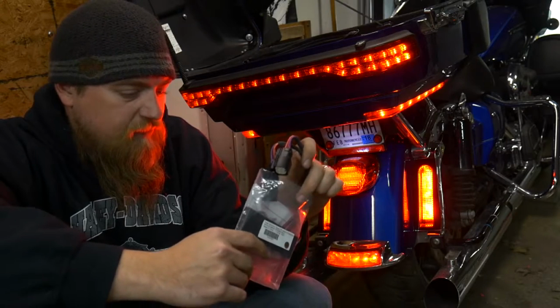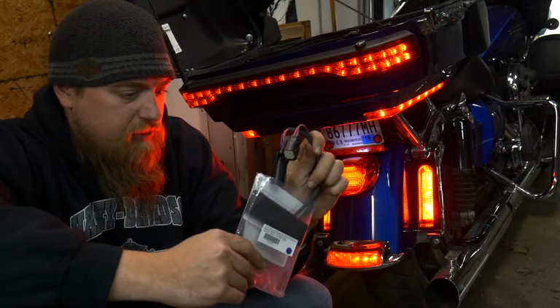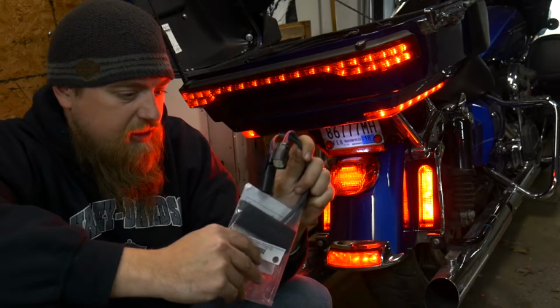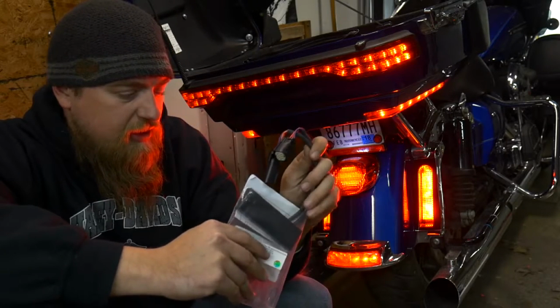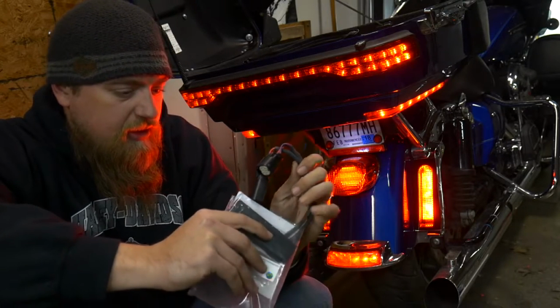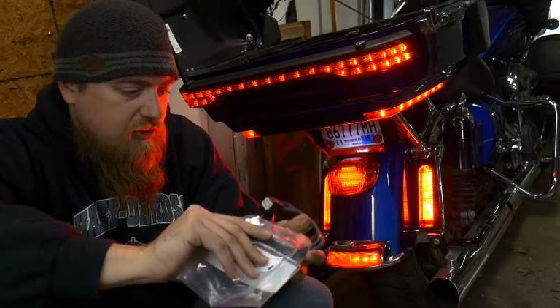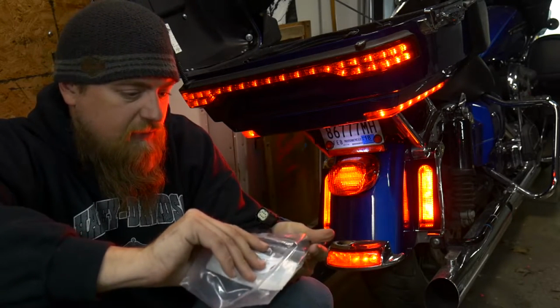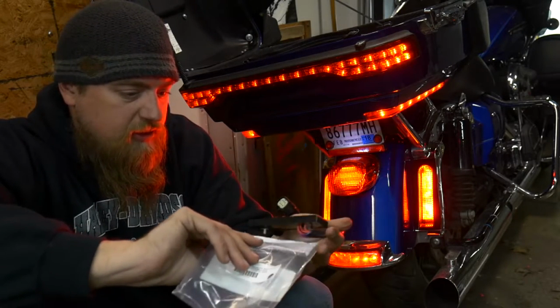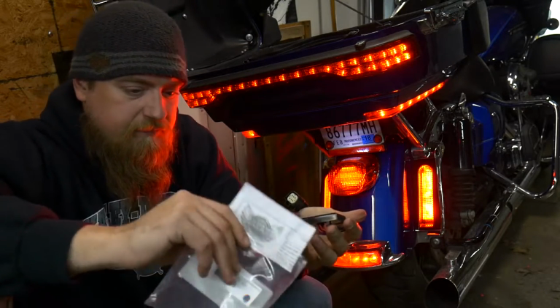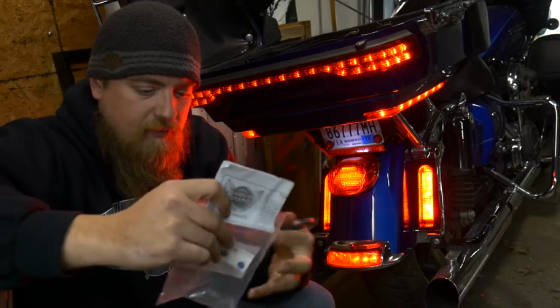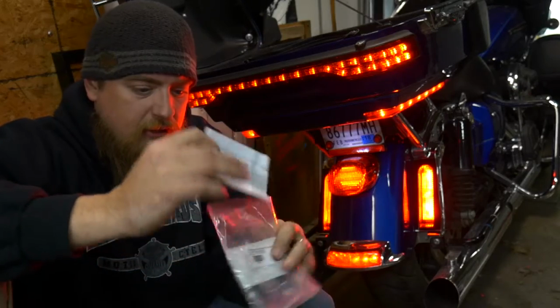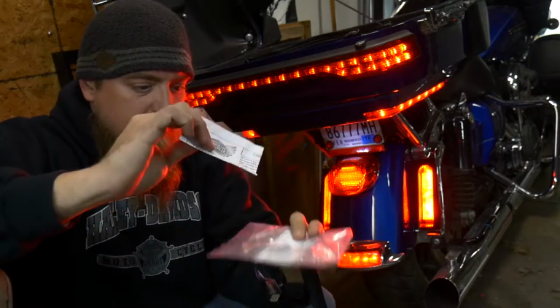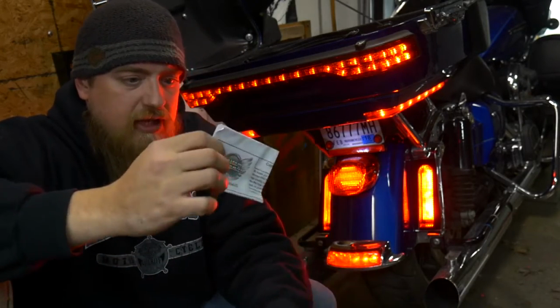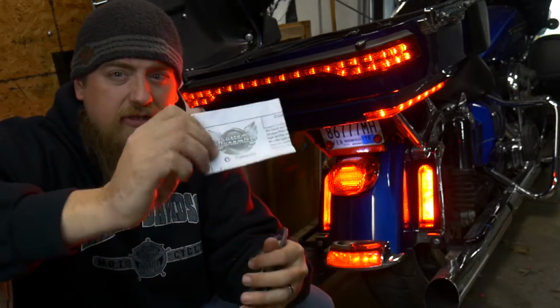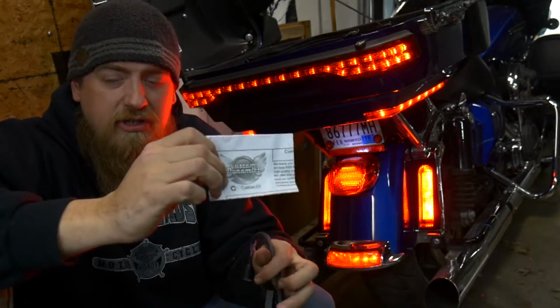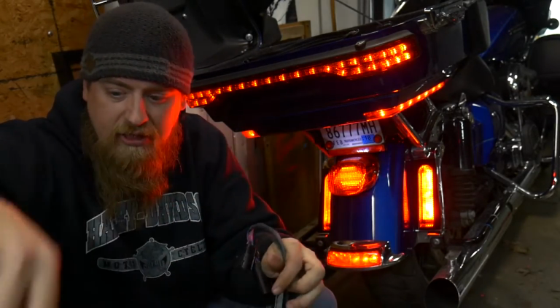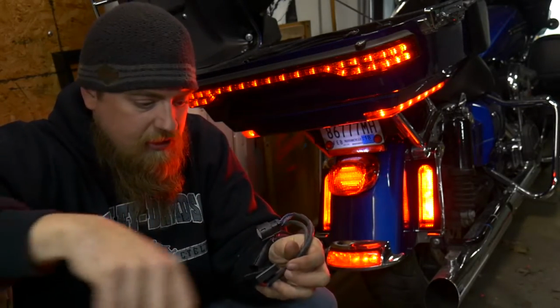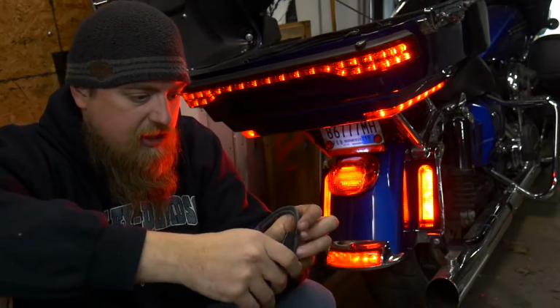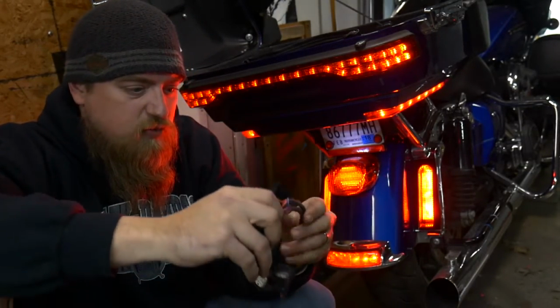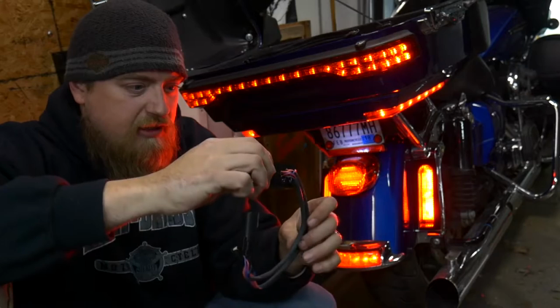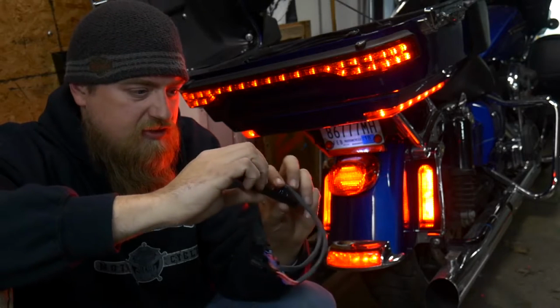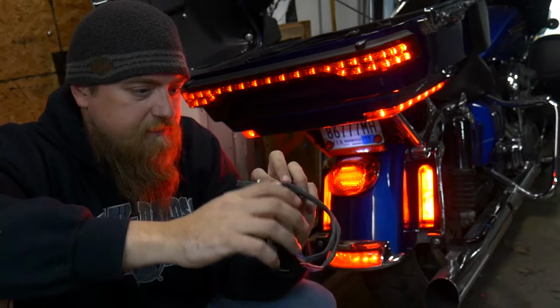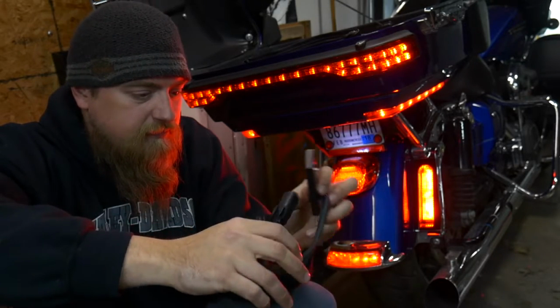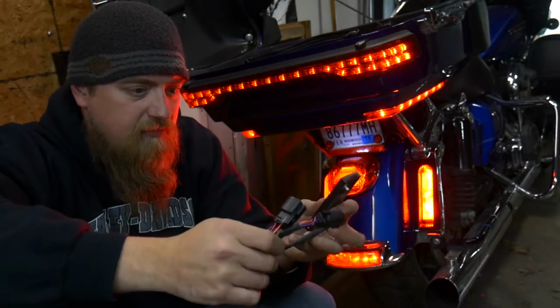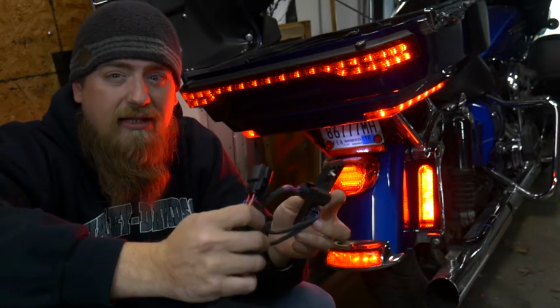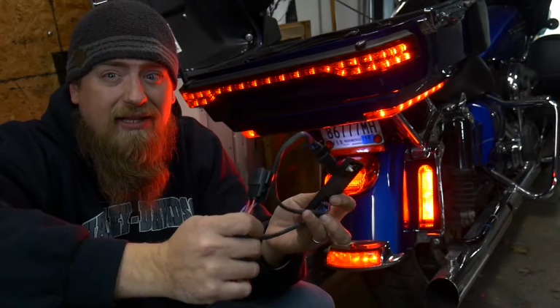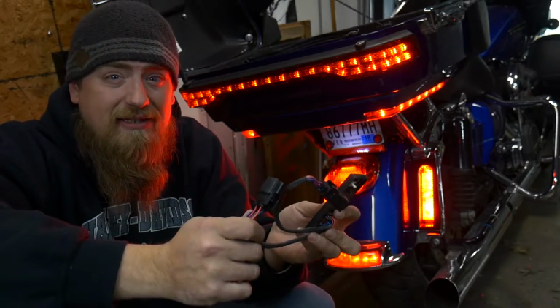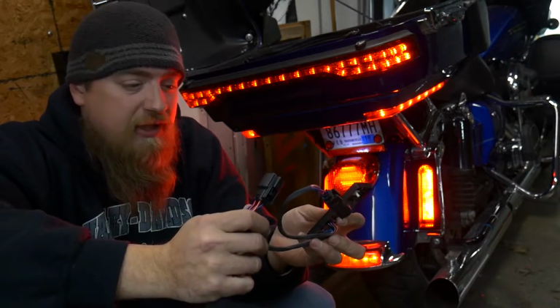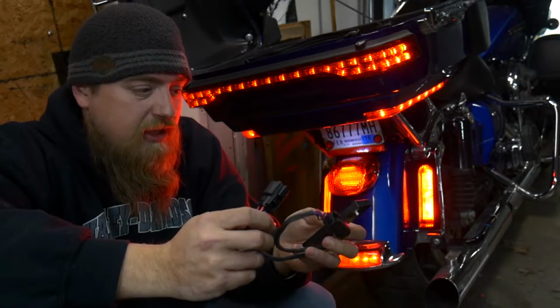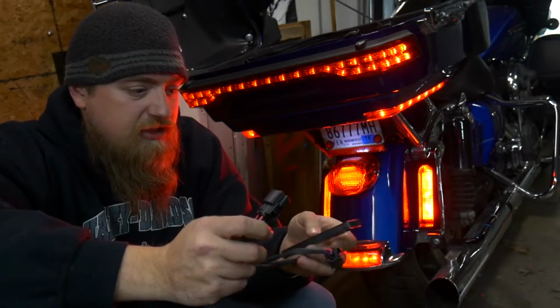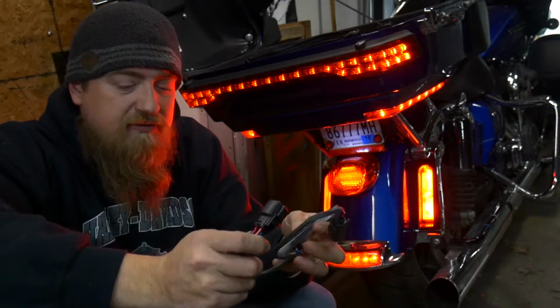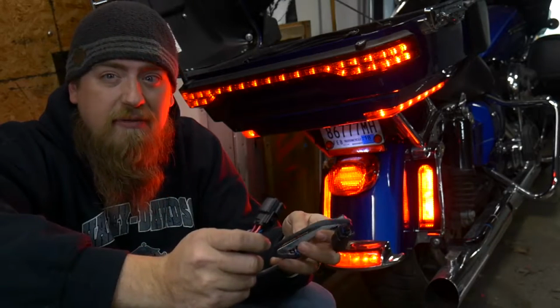We'll pull the kit out here and show you what it comes with. You have your instructions and you have this wiring harness. And that's it. It's all plug and play. It should be very simple.